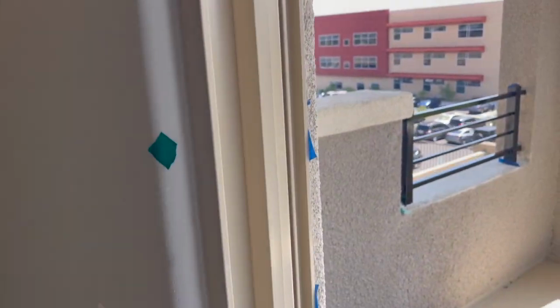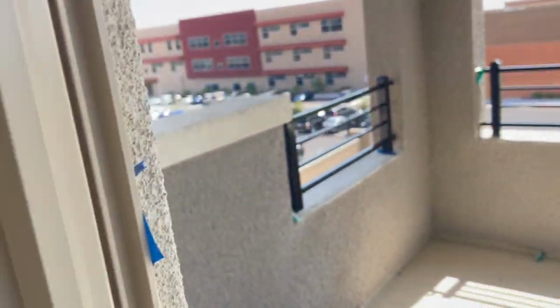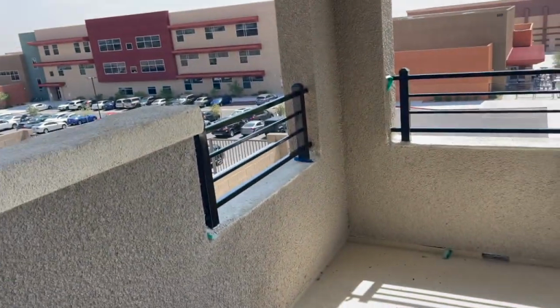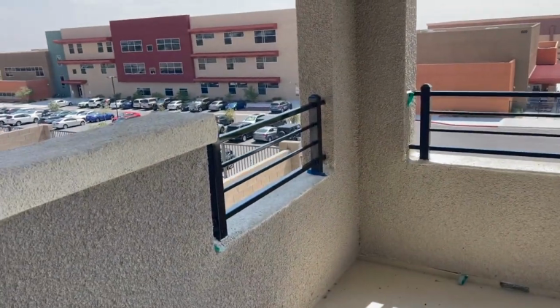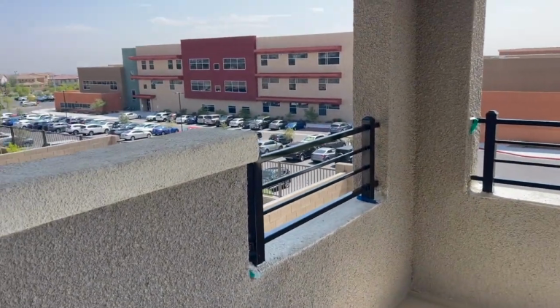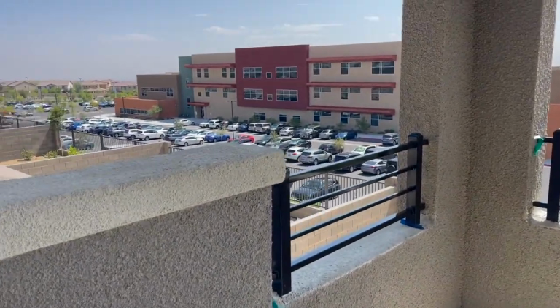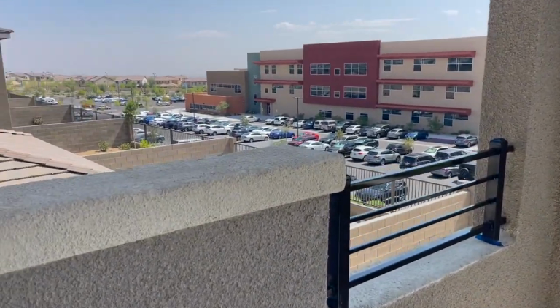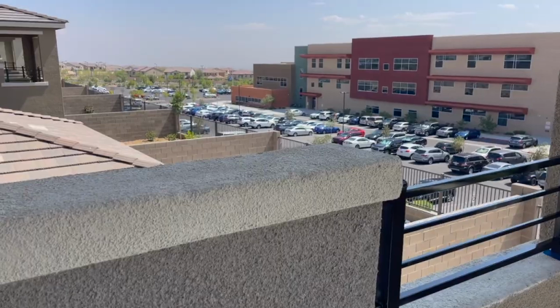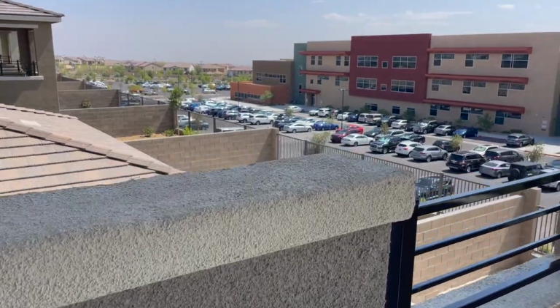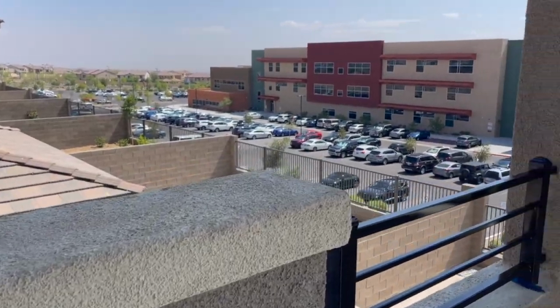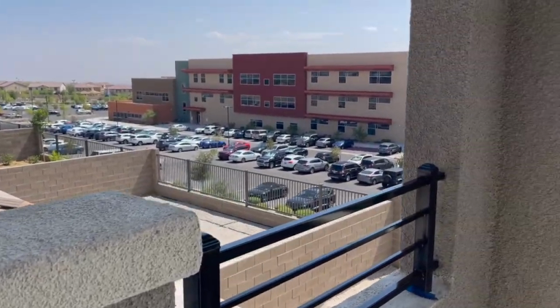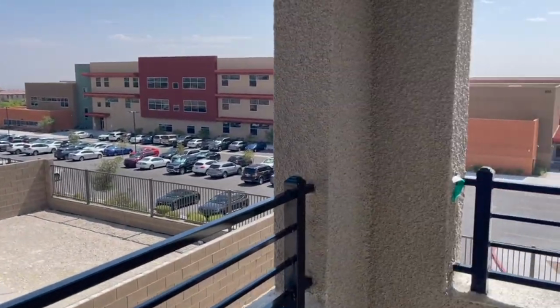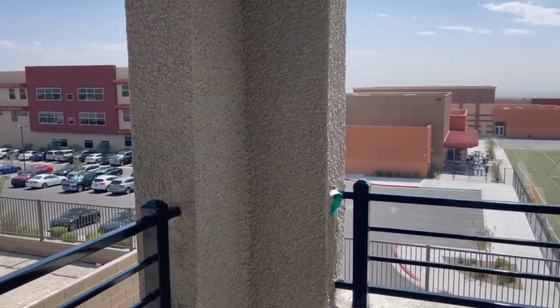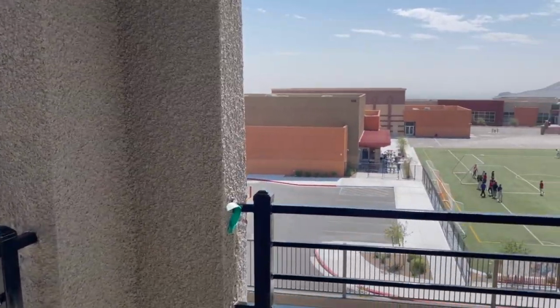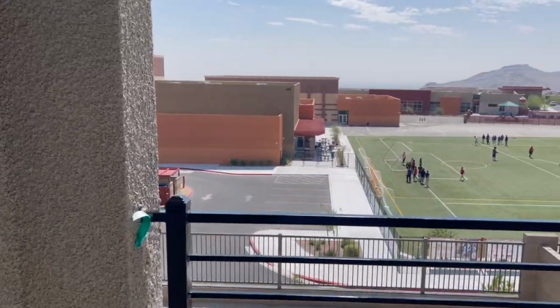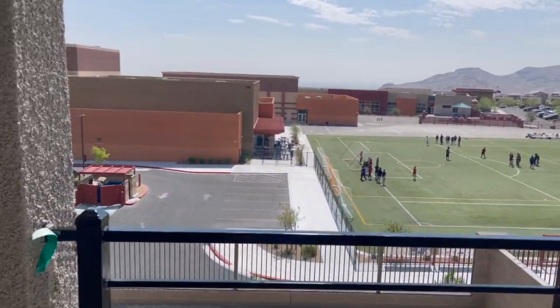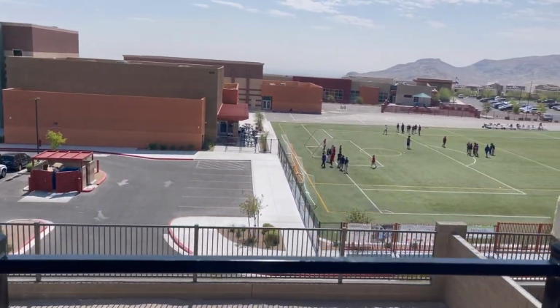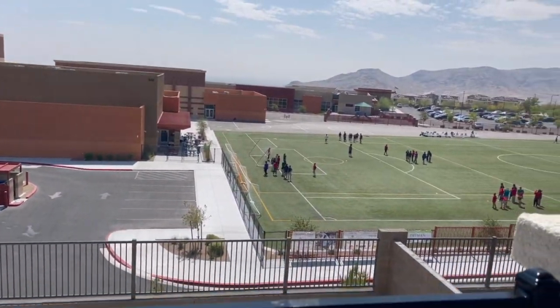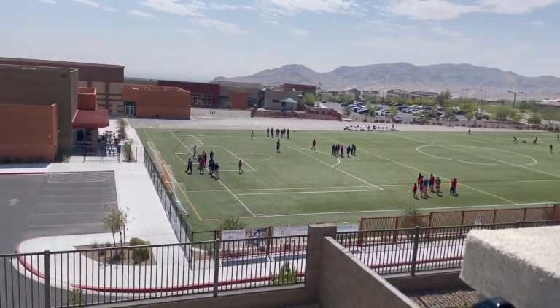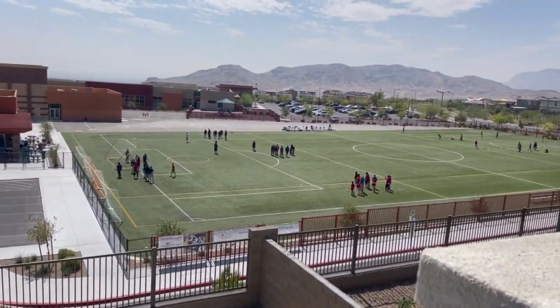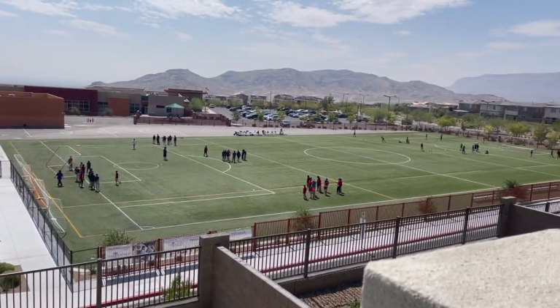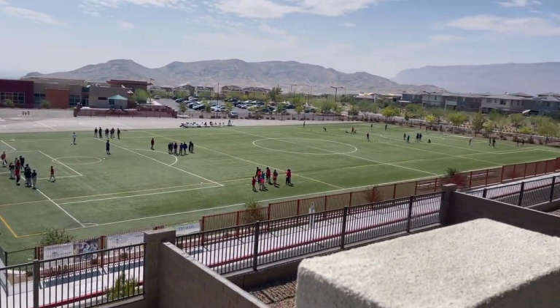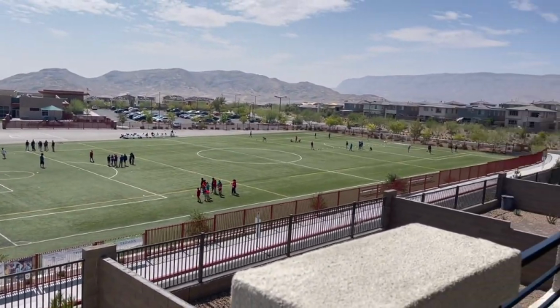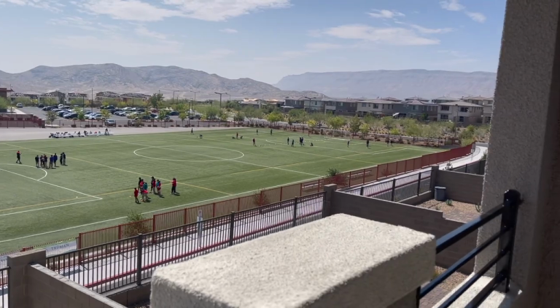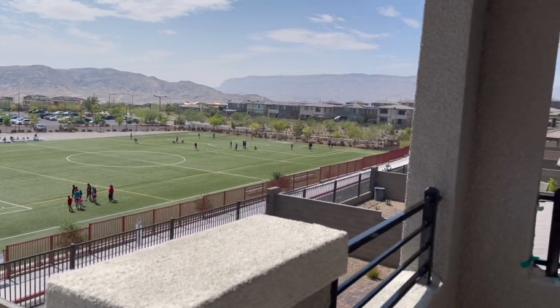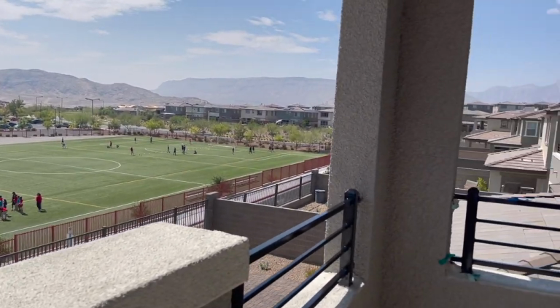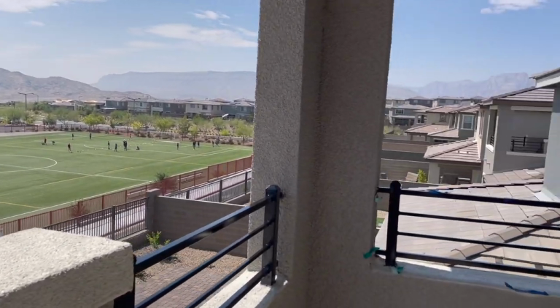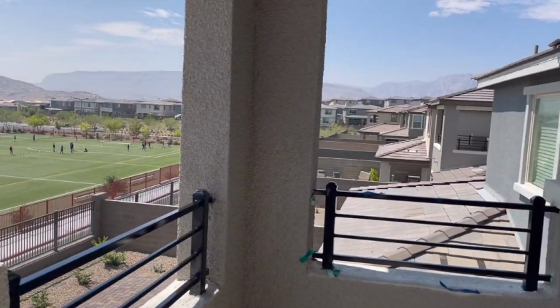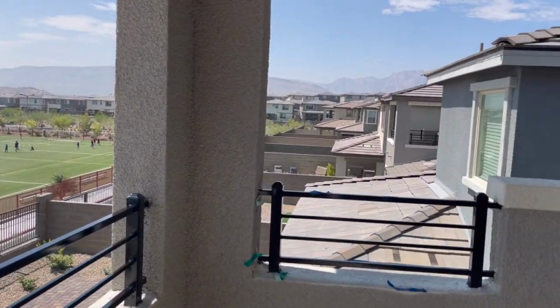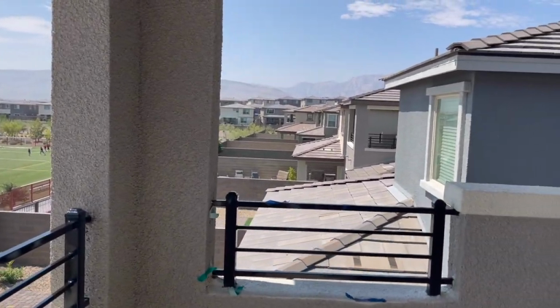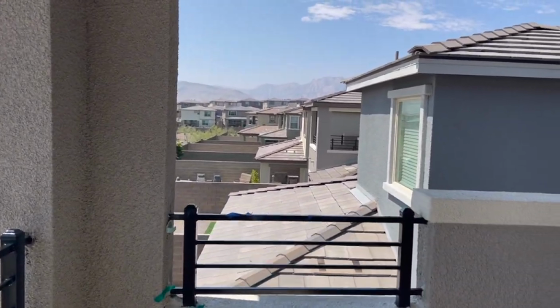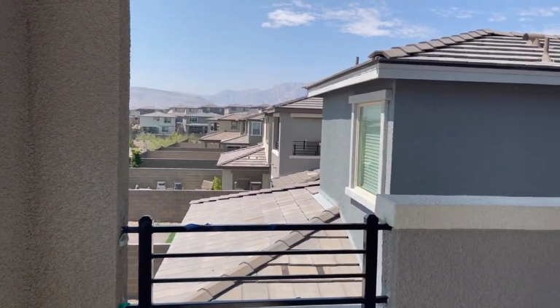This one also has the balcony with a view of the school, but you have some mountain views — Frederick Canyons right over there.